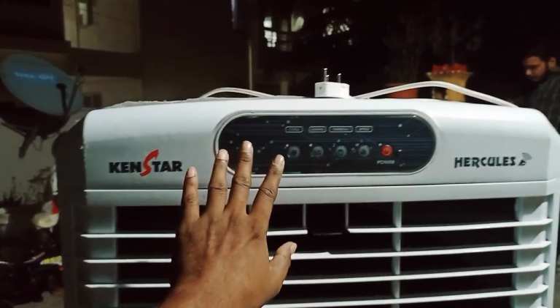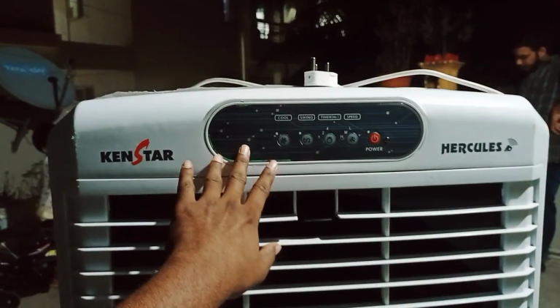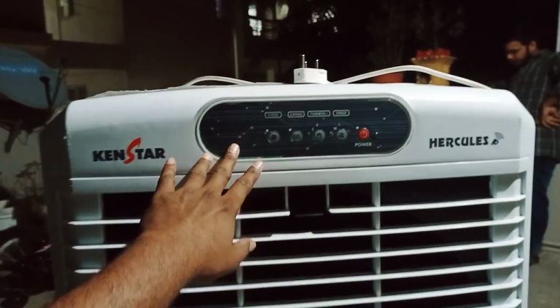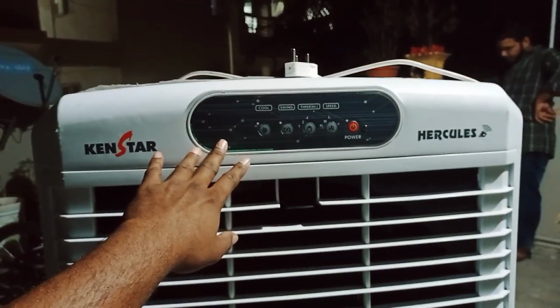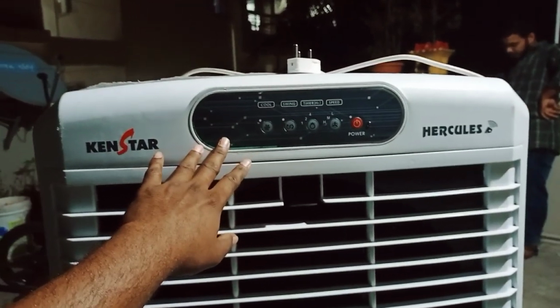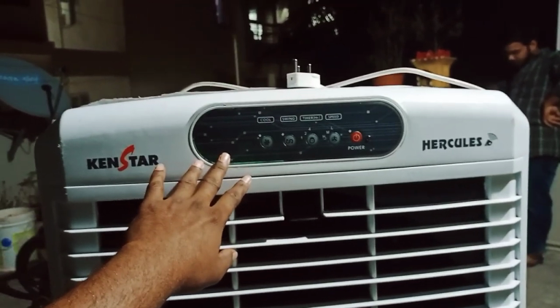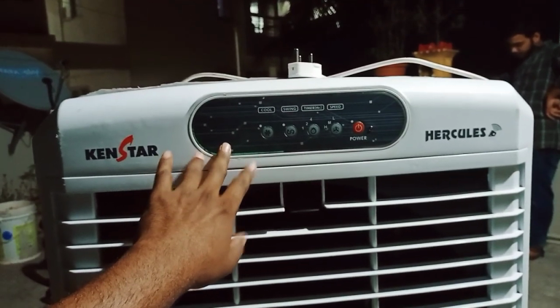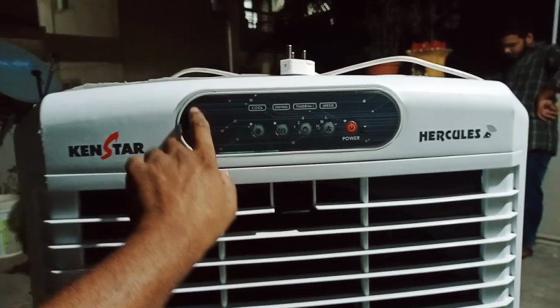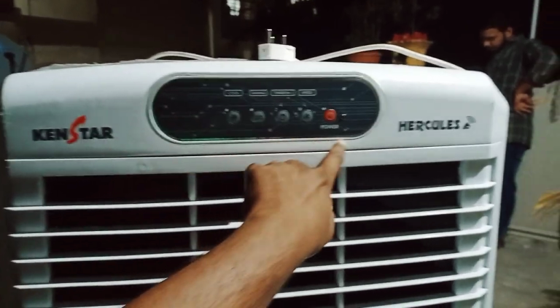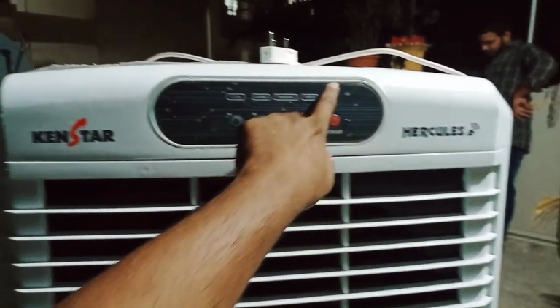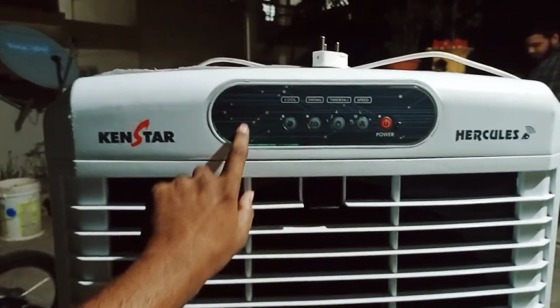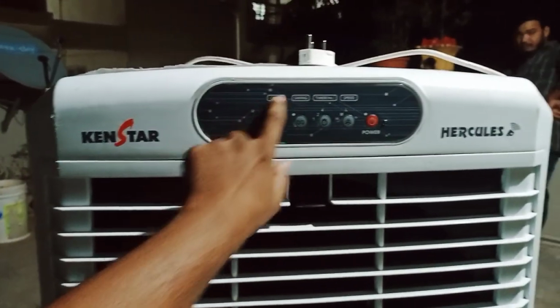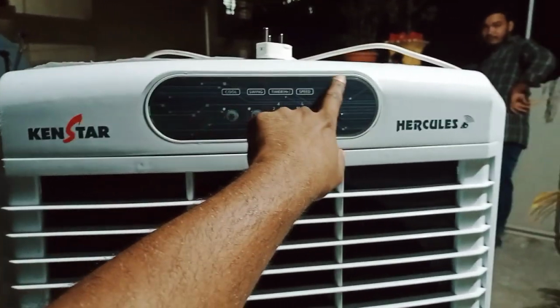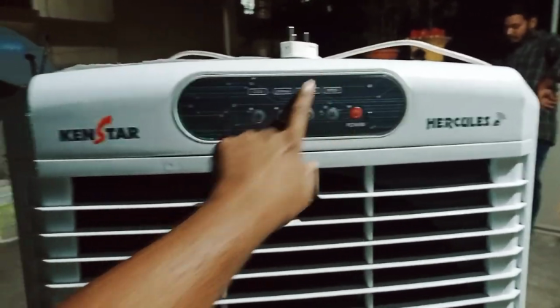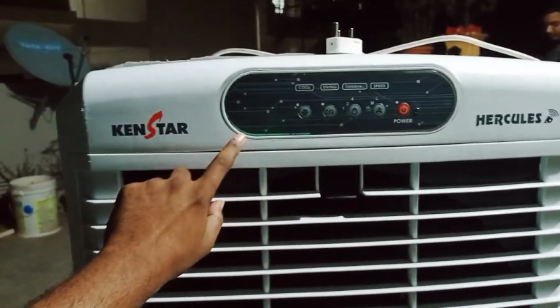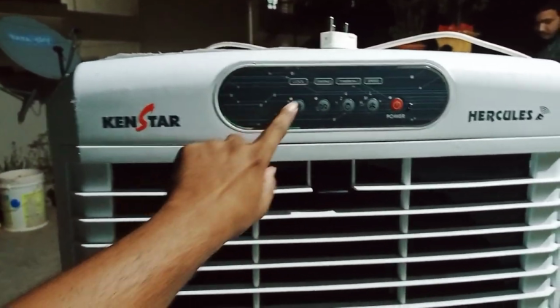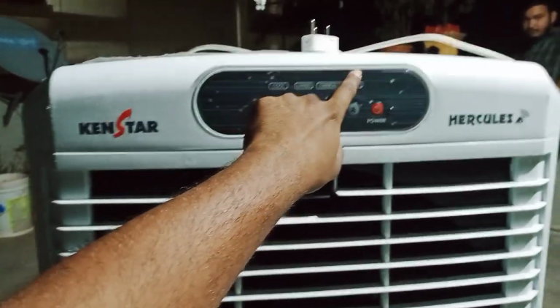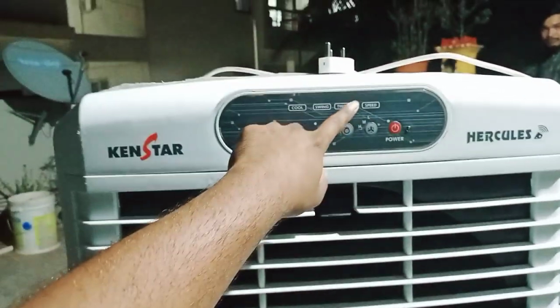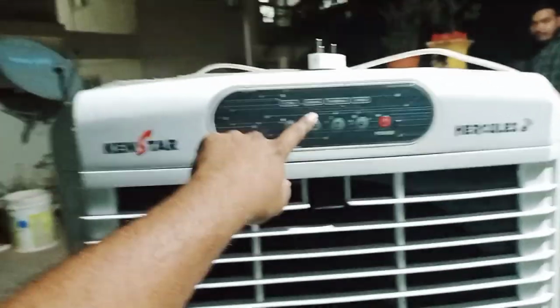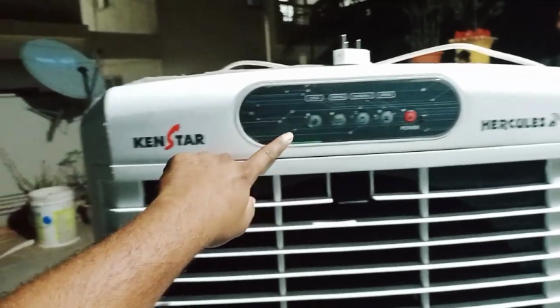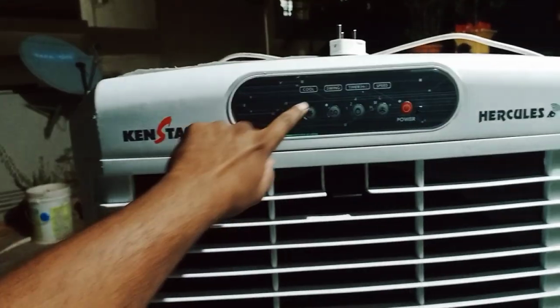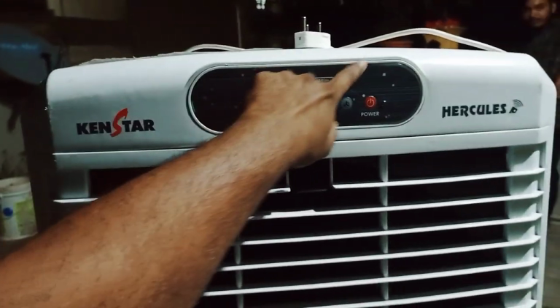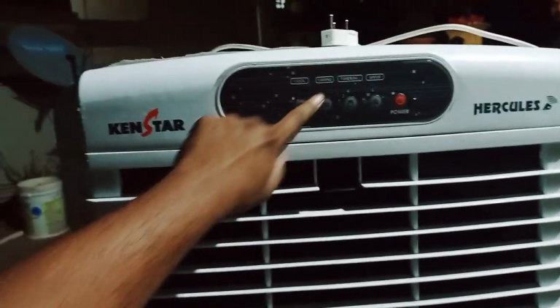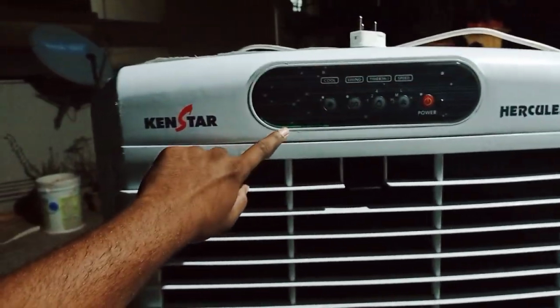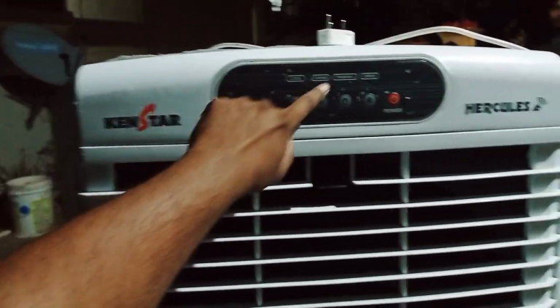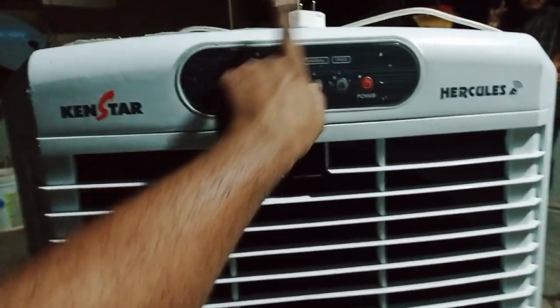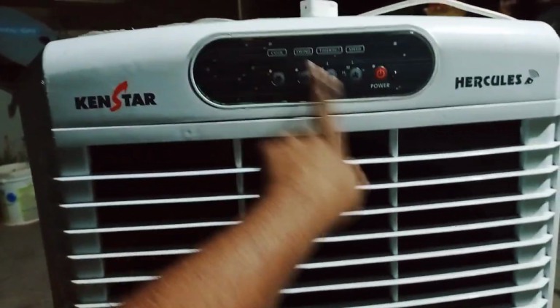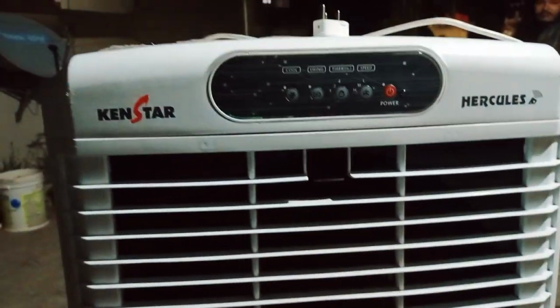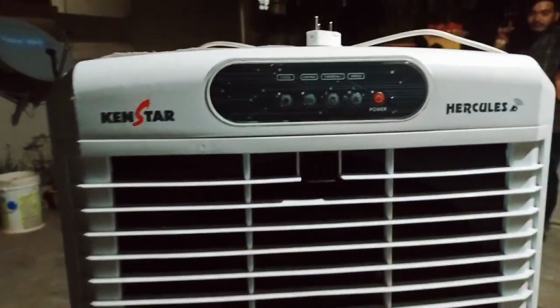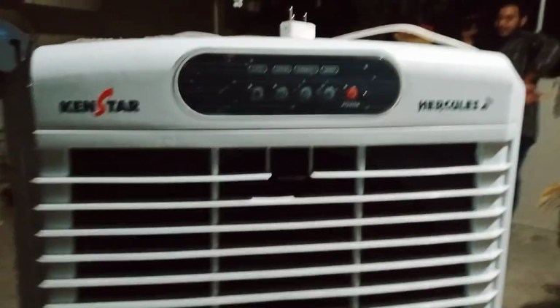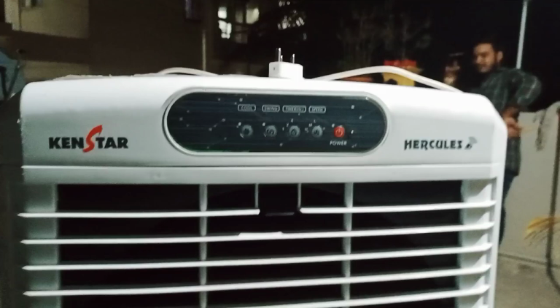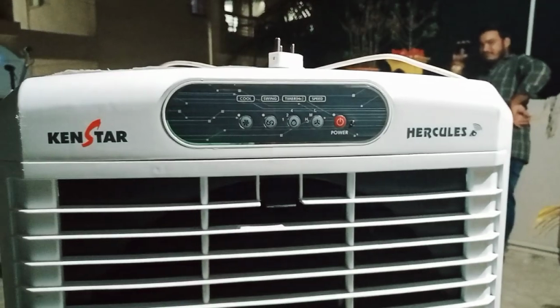If you are a Kenstar Hercules Cooler, if you are a minus, you will have to be a minus. That is not comfortable. If you are white, you will have to be standard. Thank you for your service.